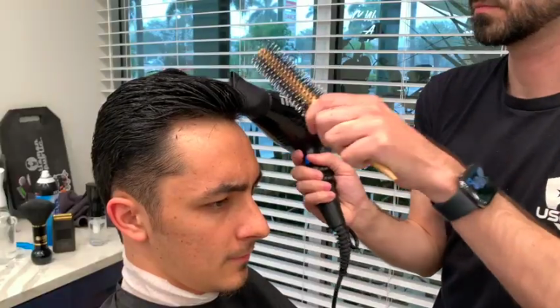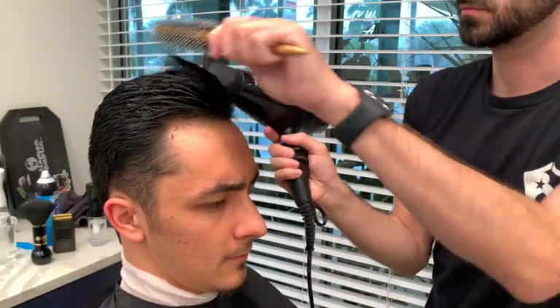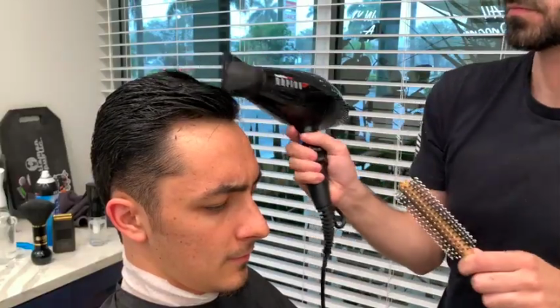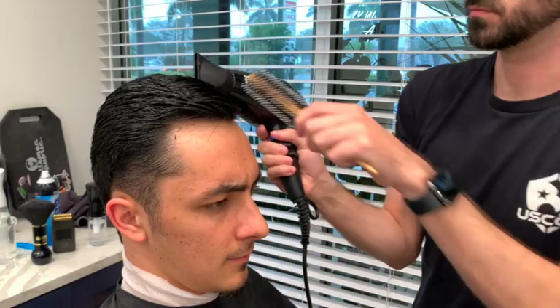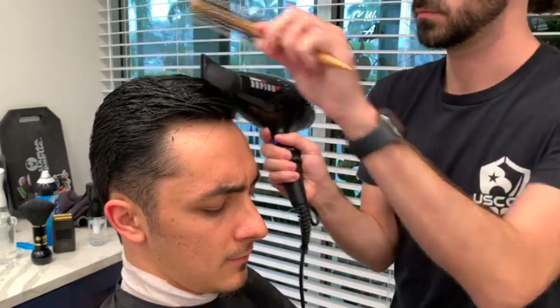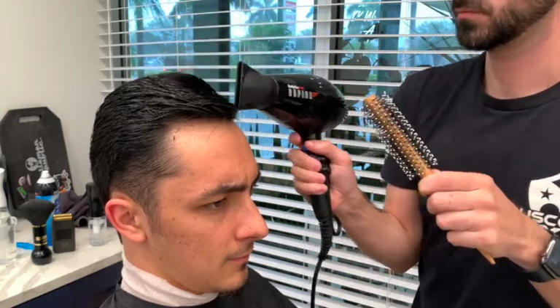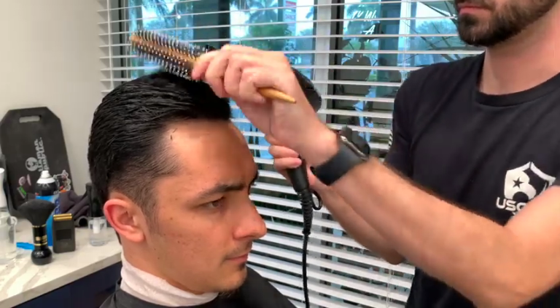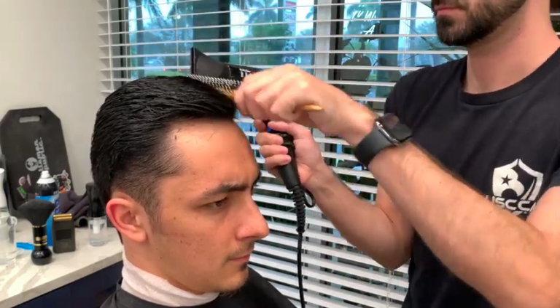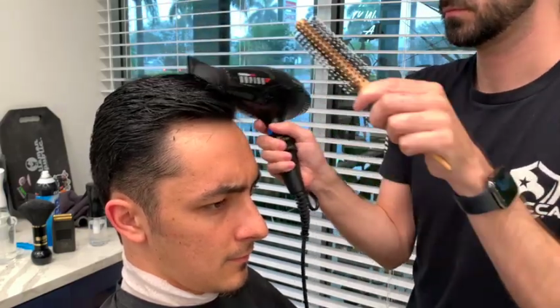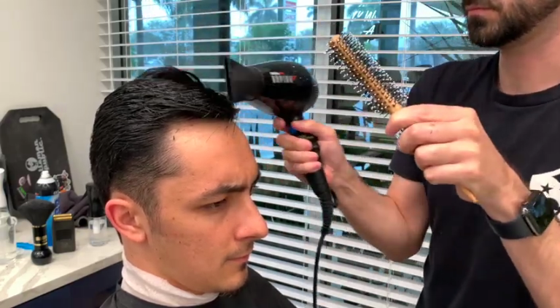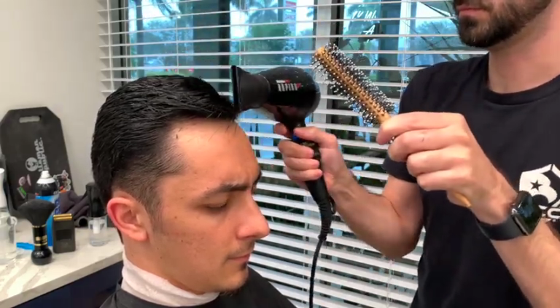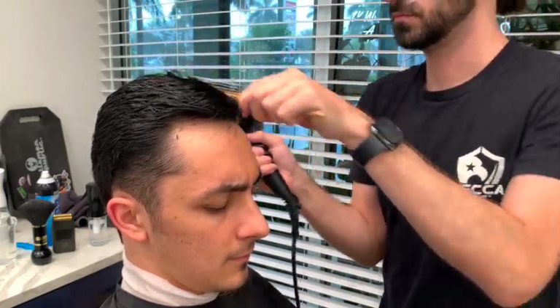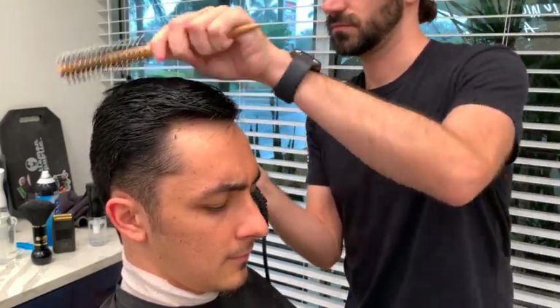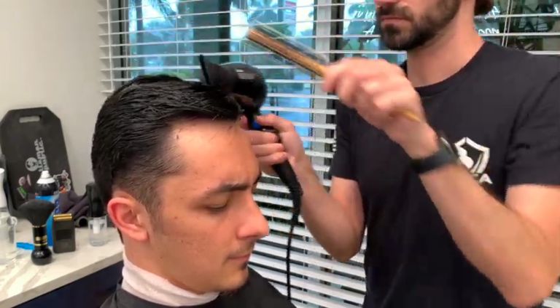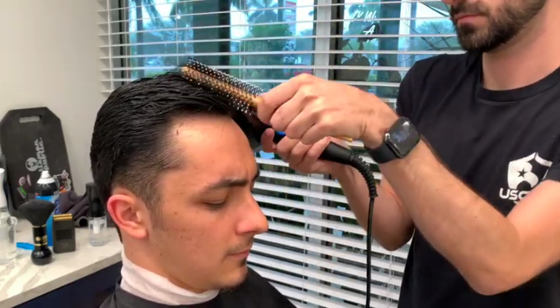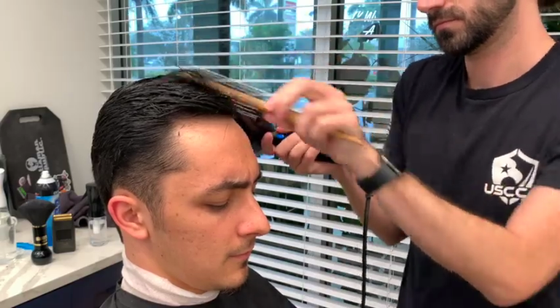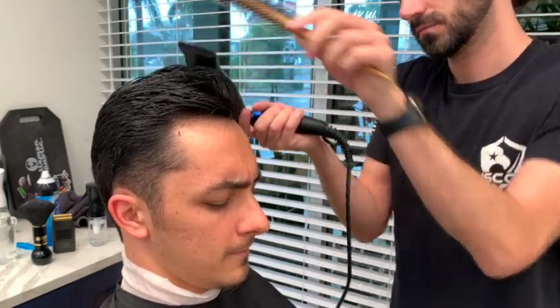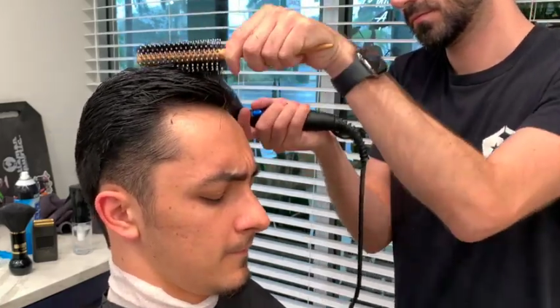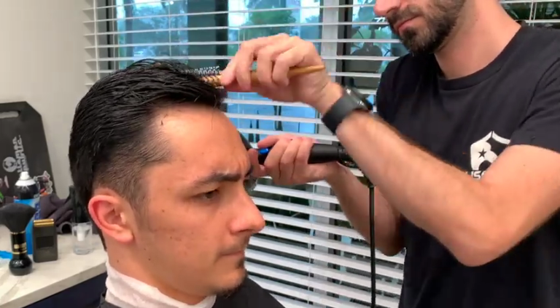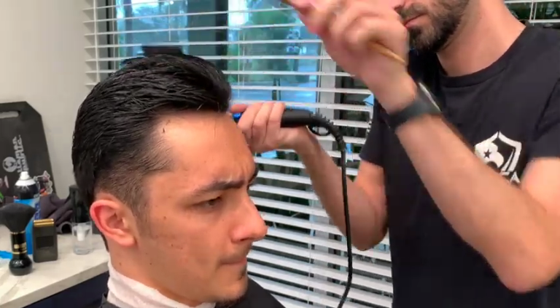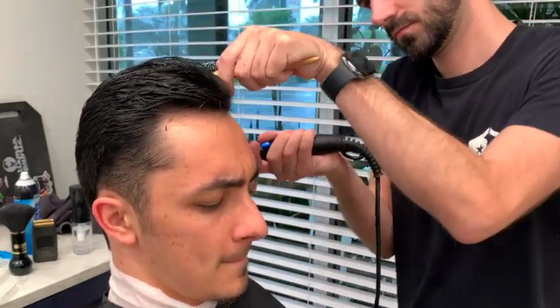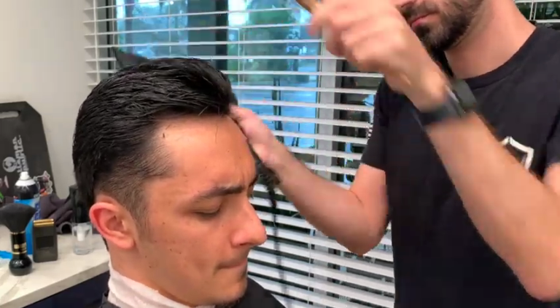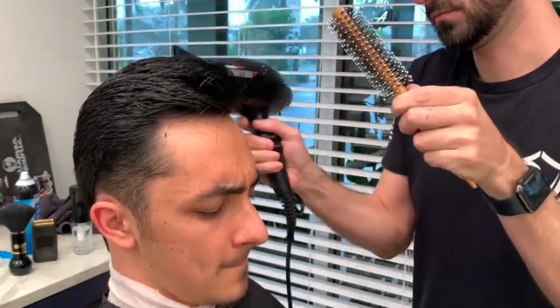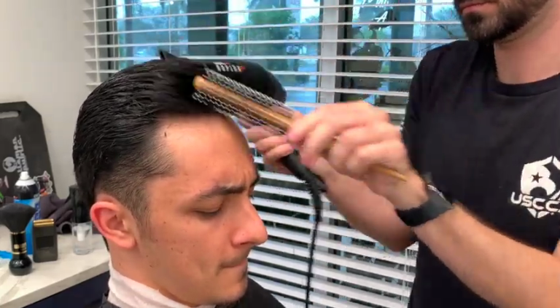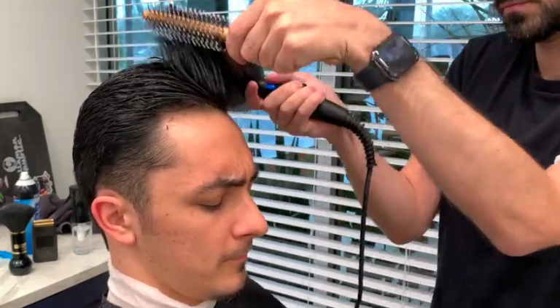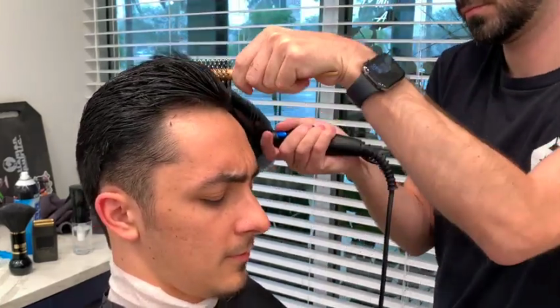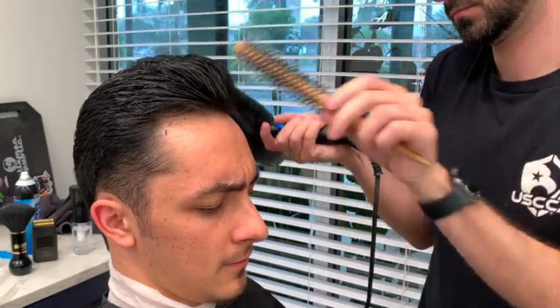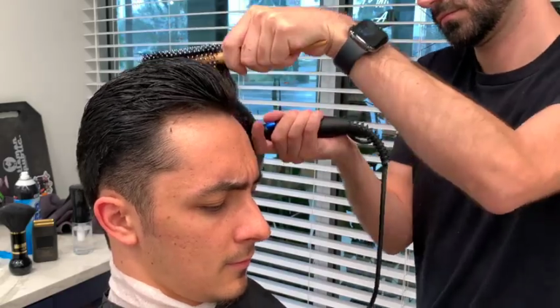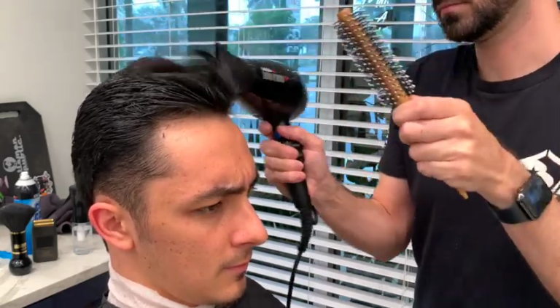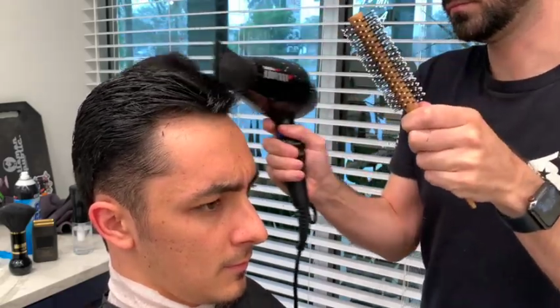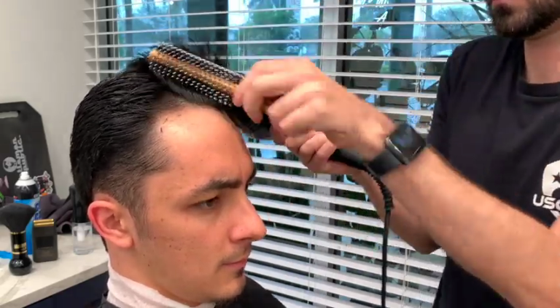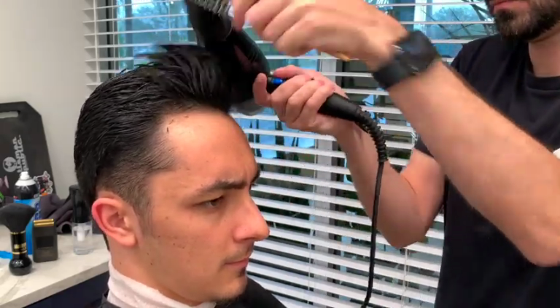Then I'm going to grab a blow dryer on a high heat setting, and I'm going to make sure I'm using a round brush as I start to curl it. The reason I'm curling it is because this is what's going to give the hair the lift. You just have to make sure you have a very small round brush, especially if your hair is at this length.